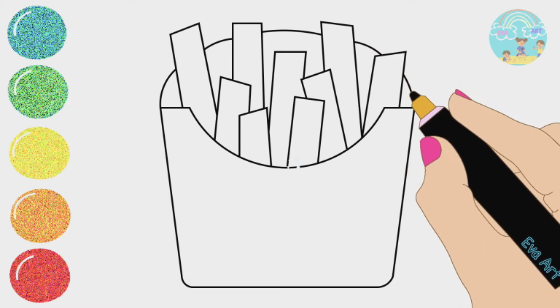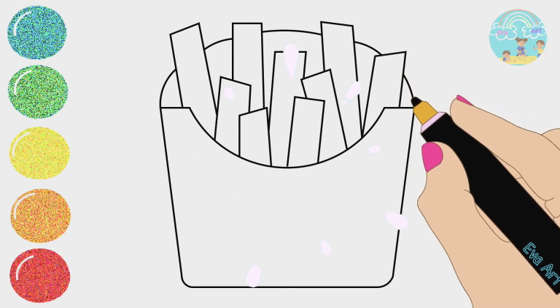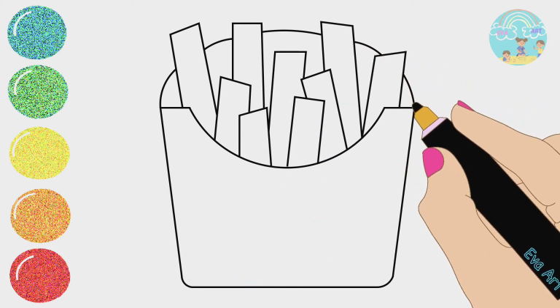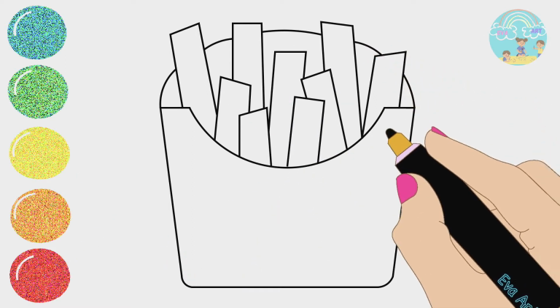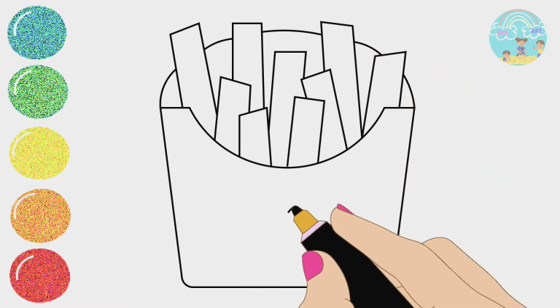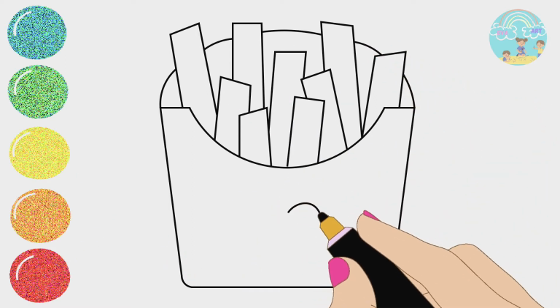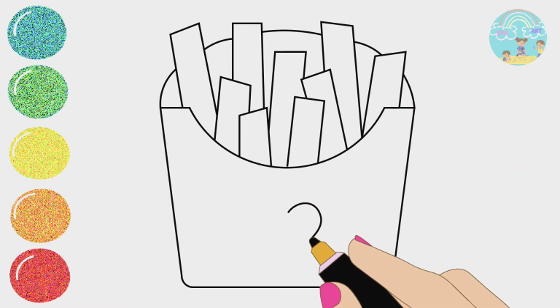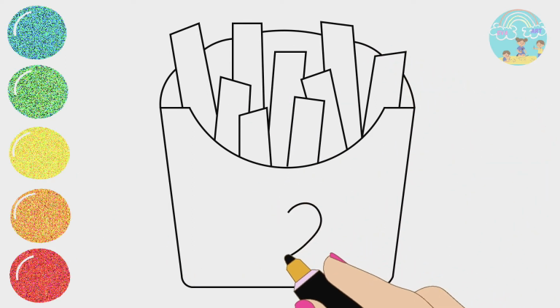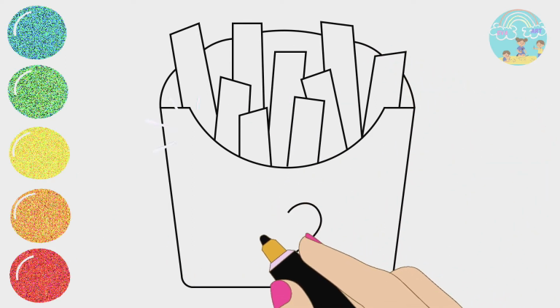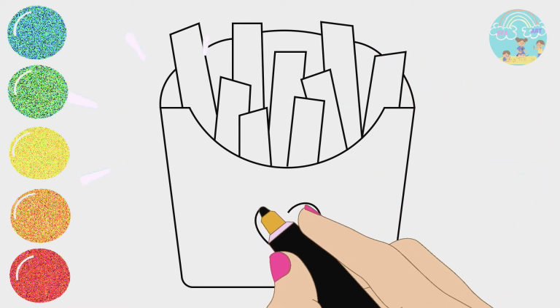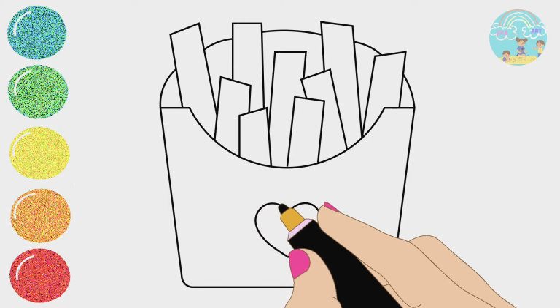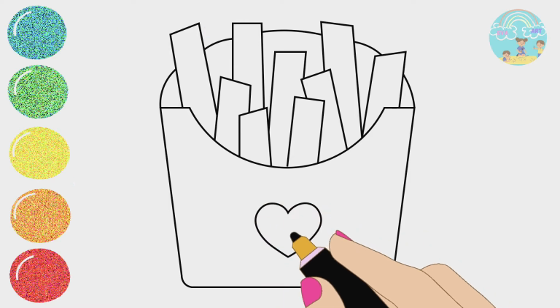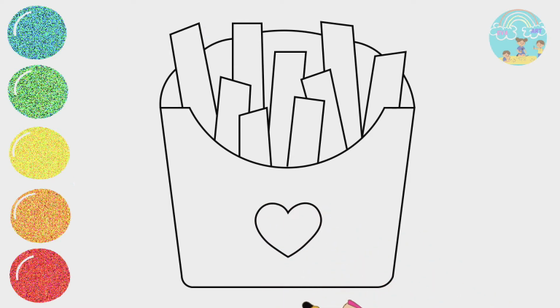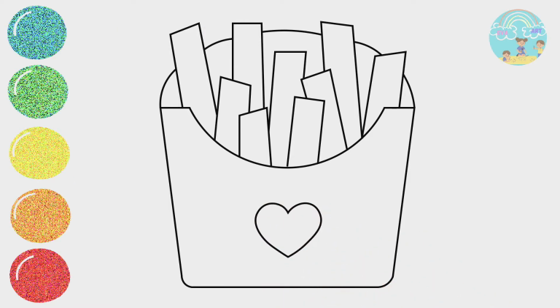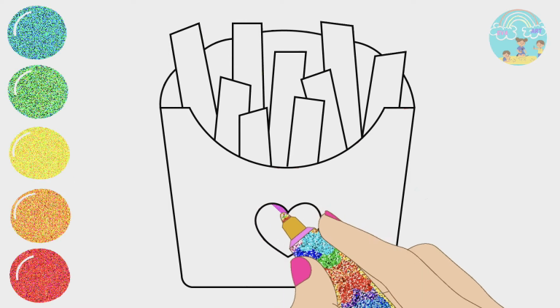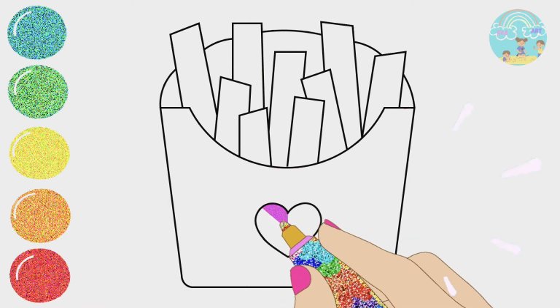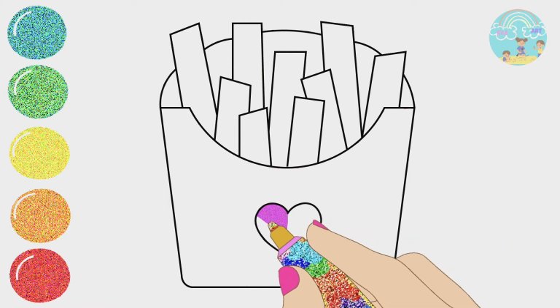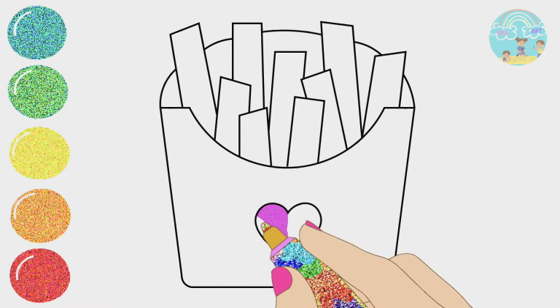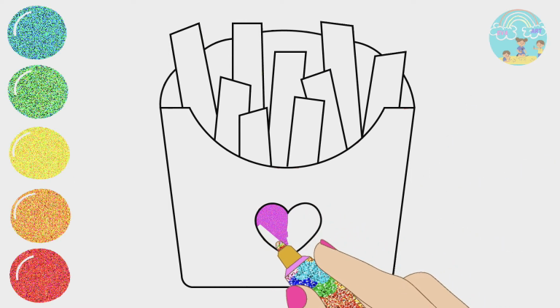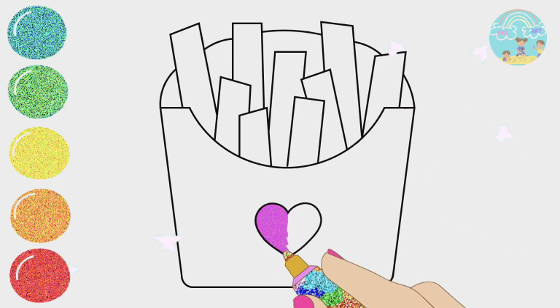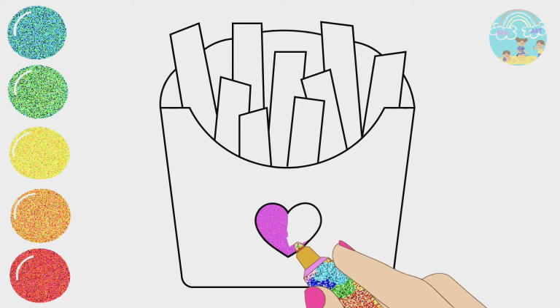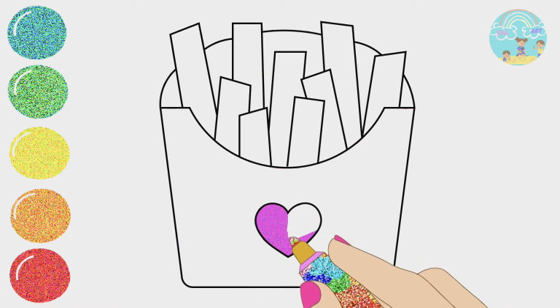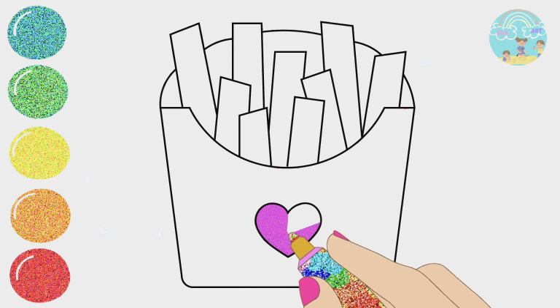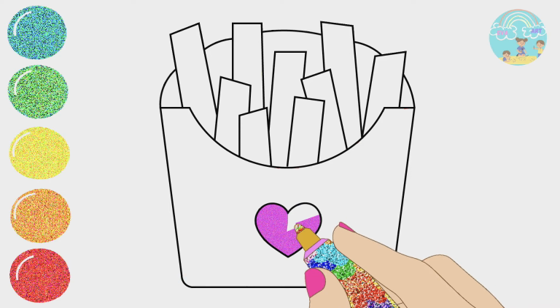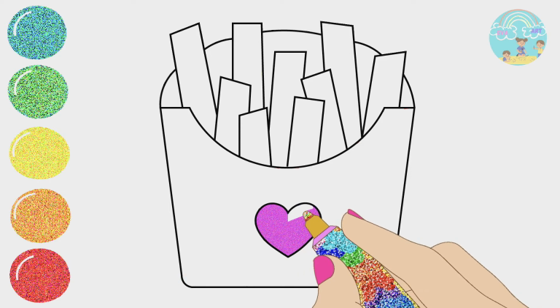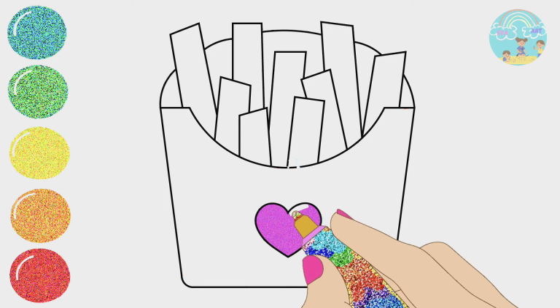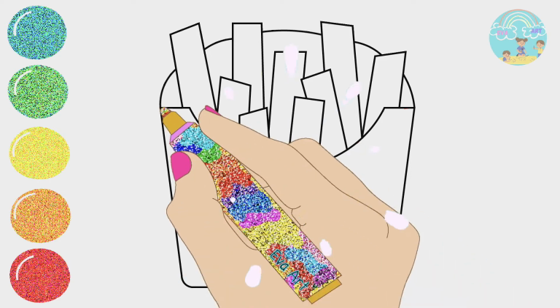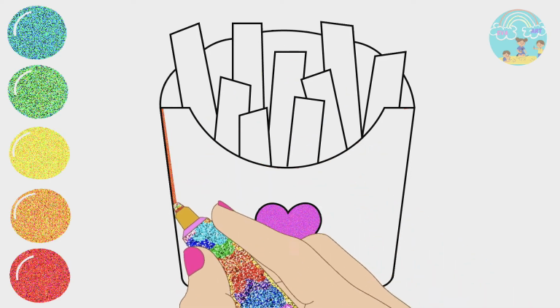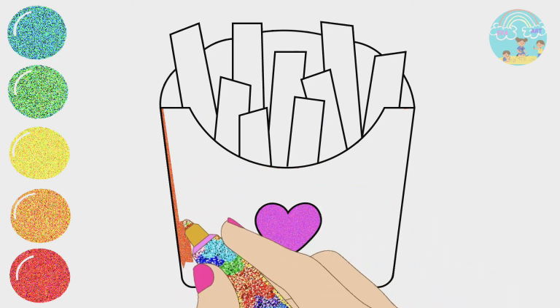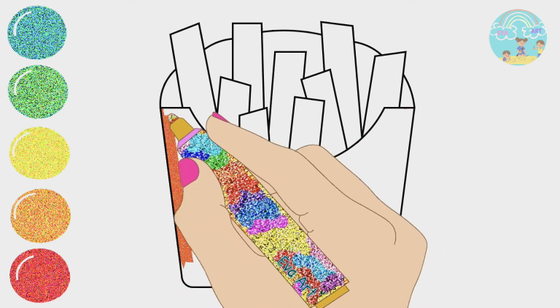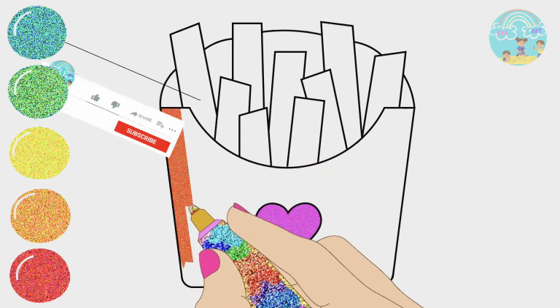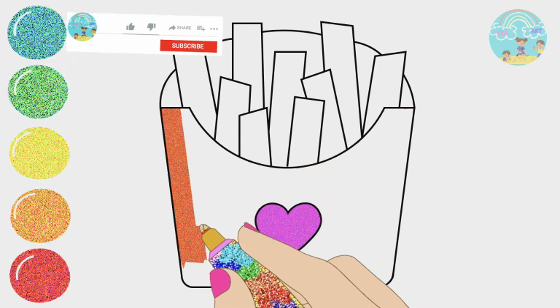Three little ducks went swimming one day, over the hills and far away. Mother duck said quack, quack, quack, quack, but only two little ducks come back.